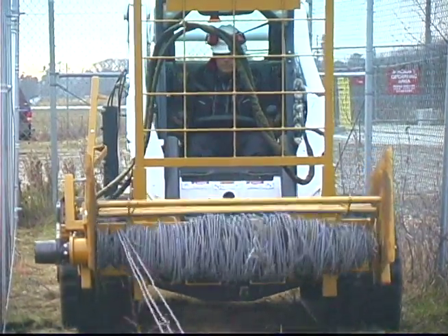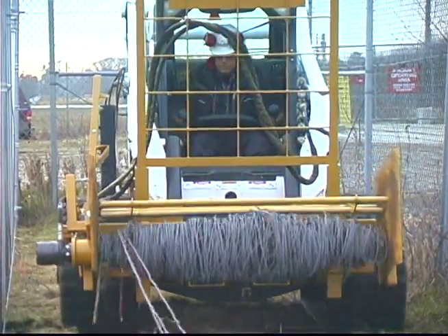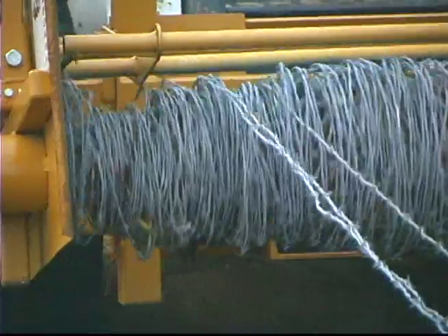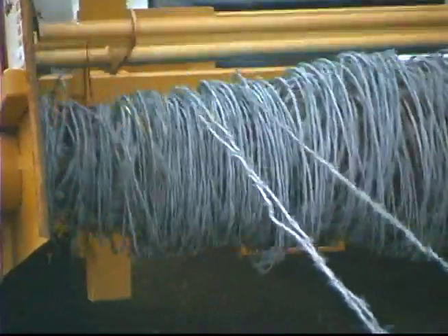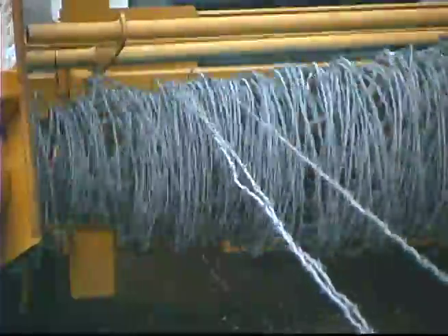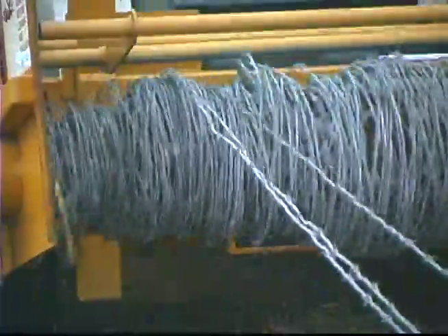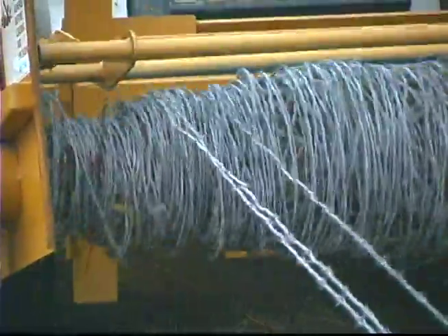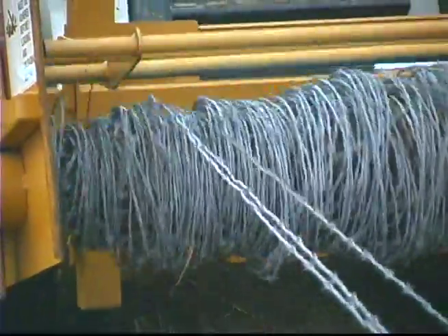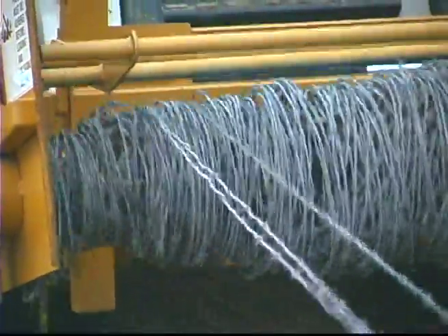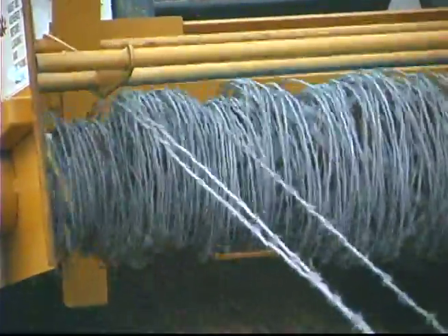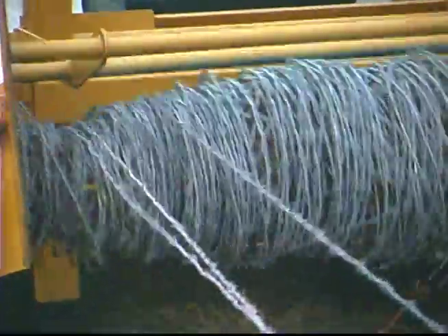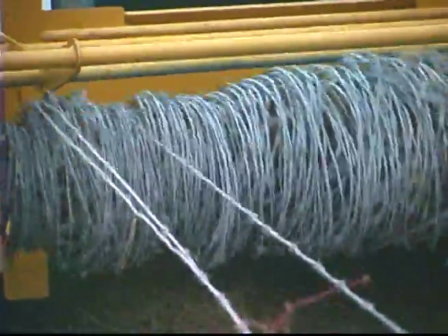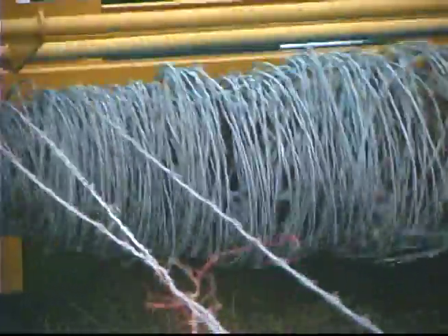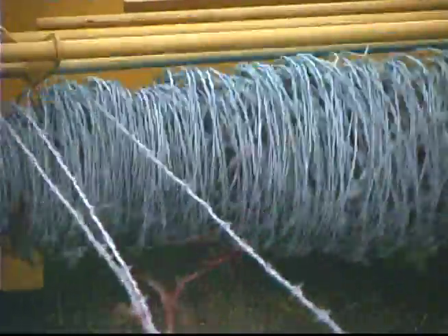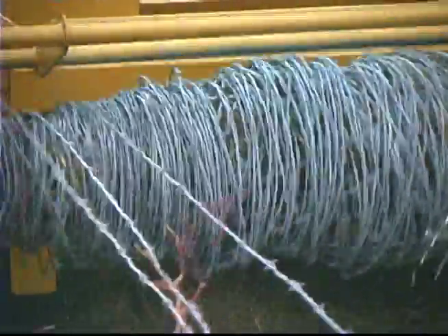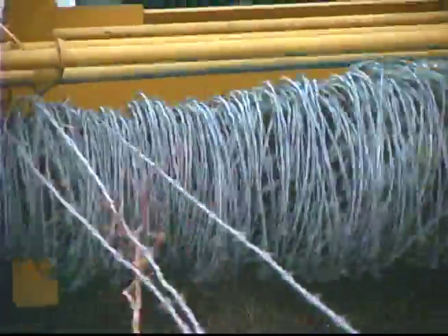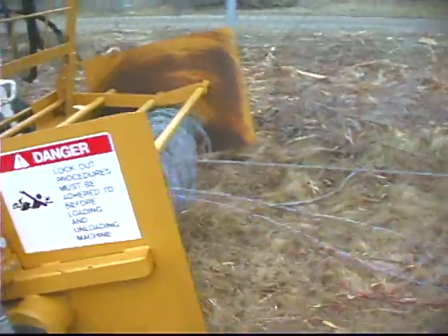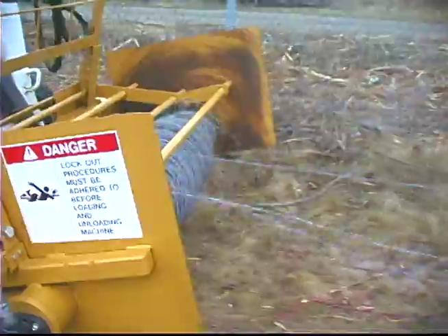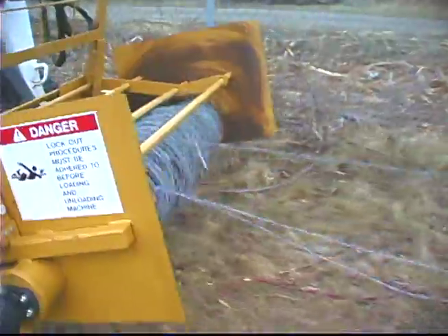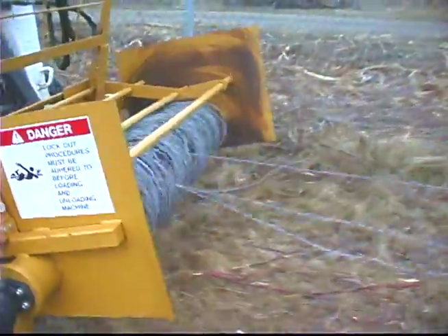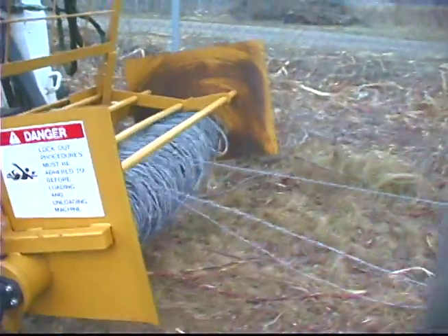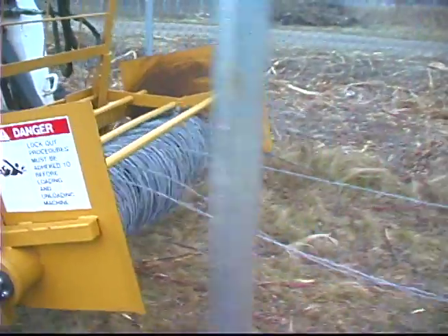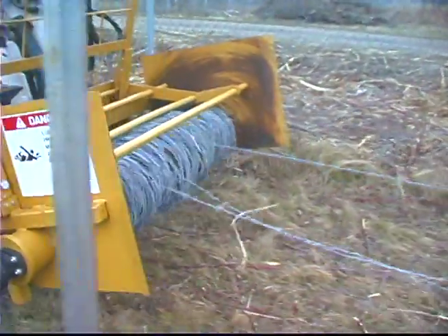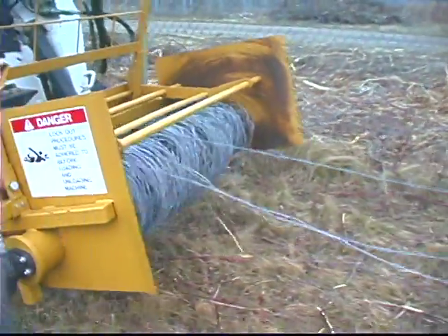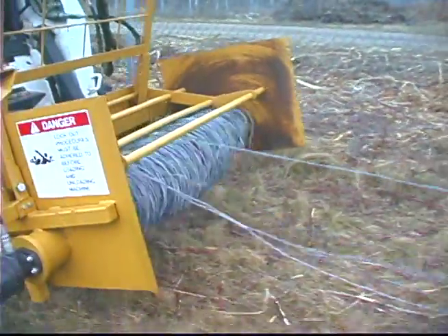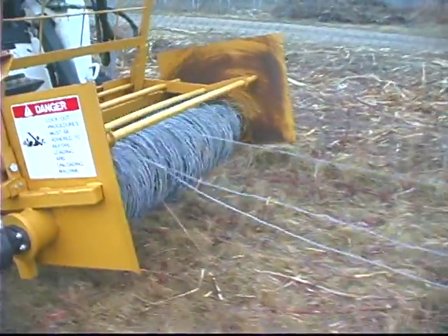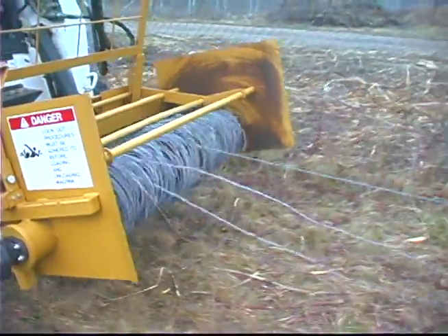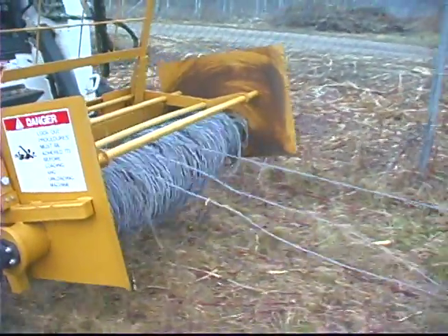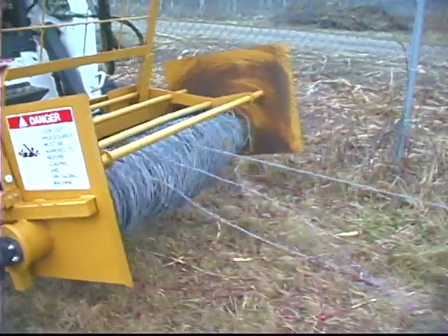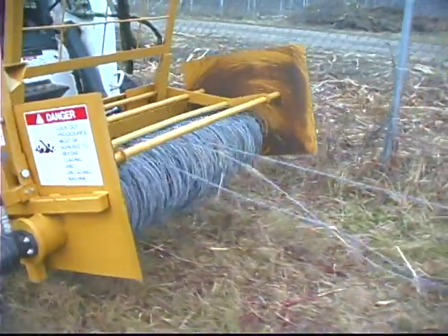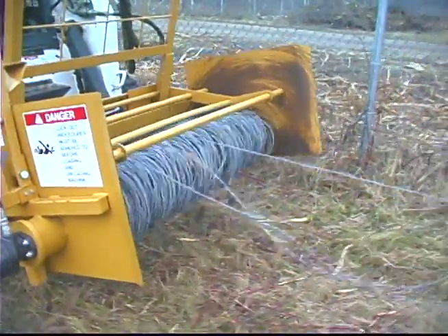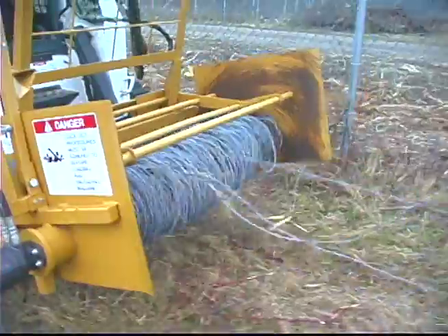It would just take hours and hours to roll it up by hand, and it all wants to ball up and let go, and people can get tangled up in it. This way is just much safer.